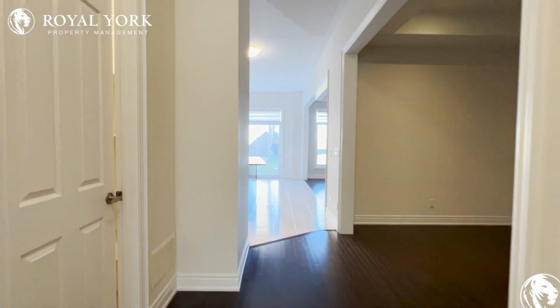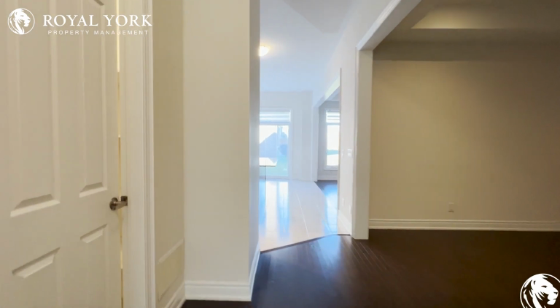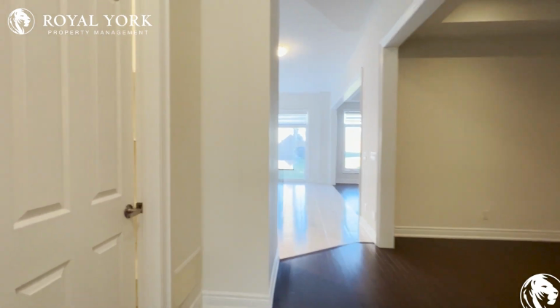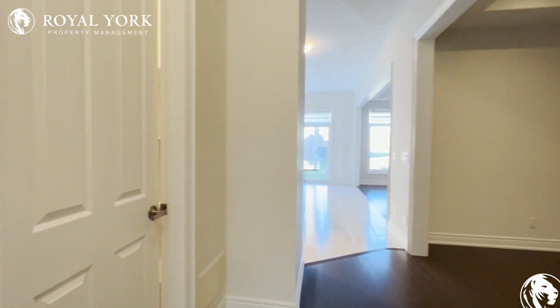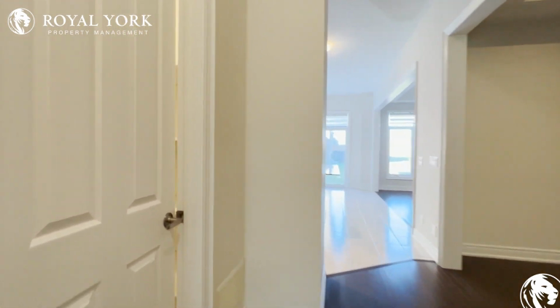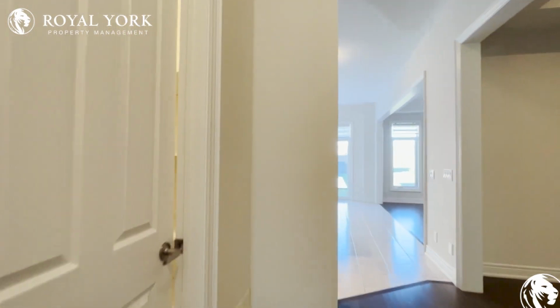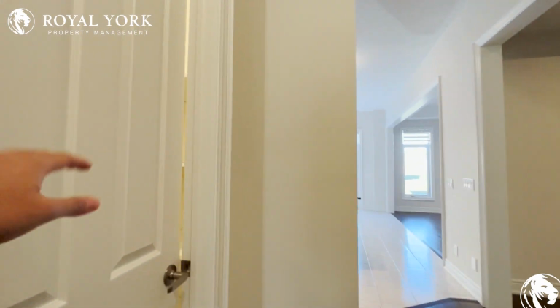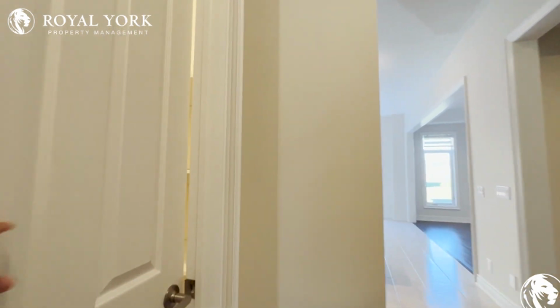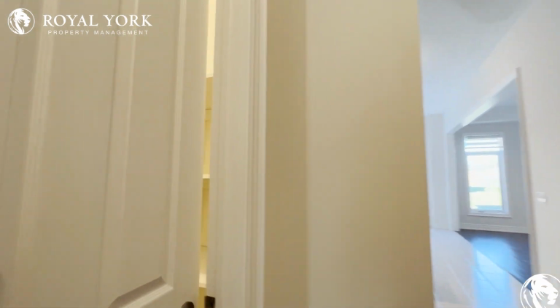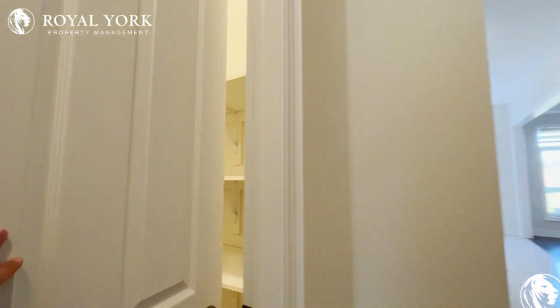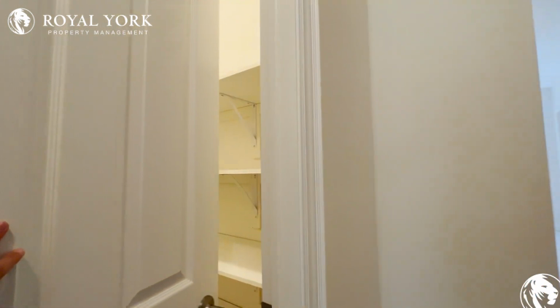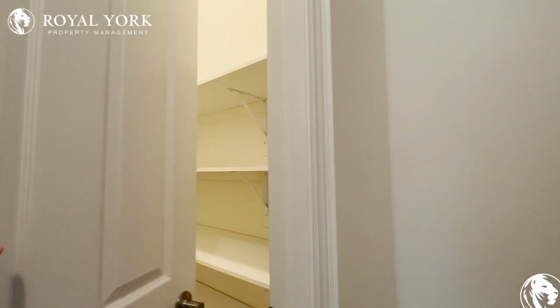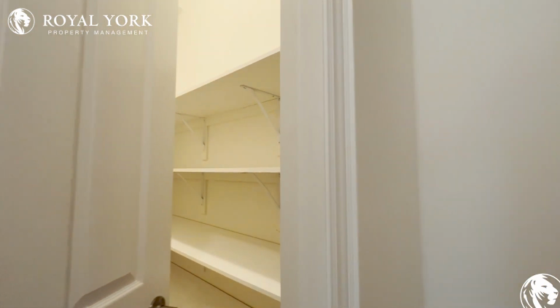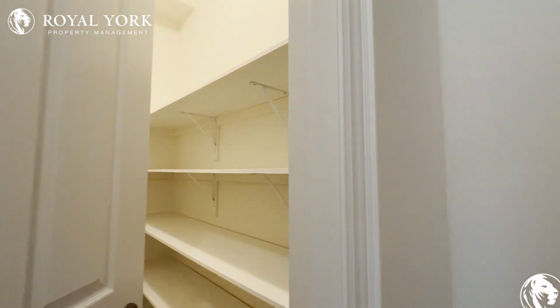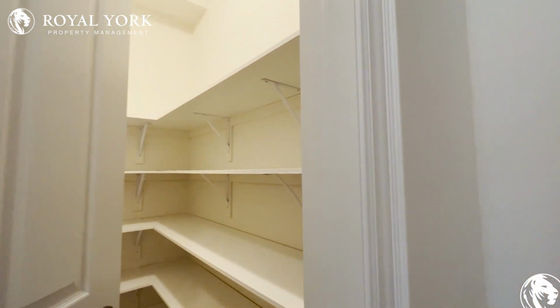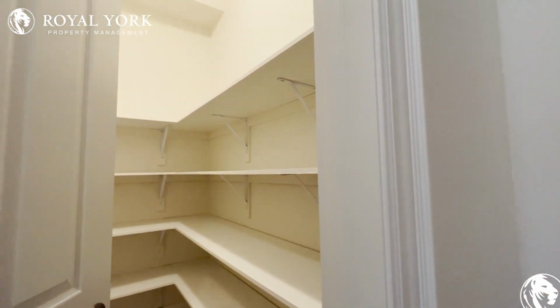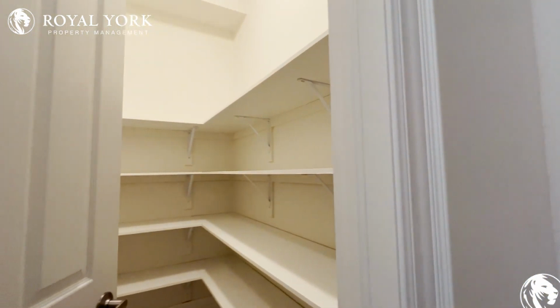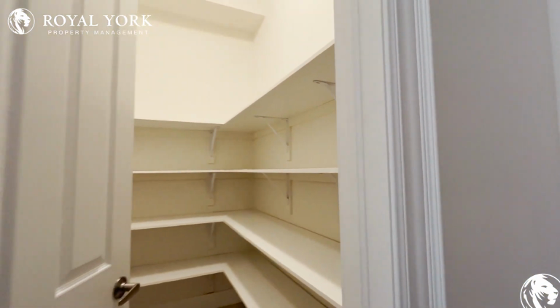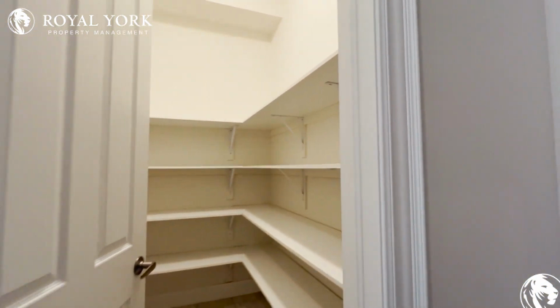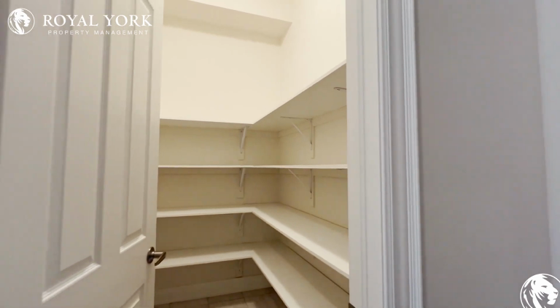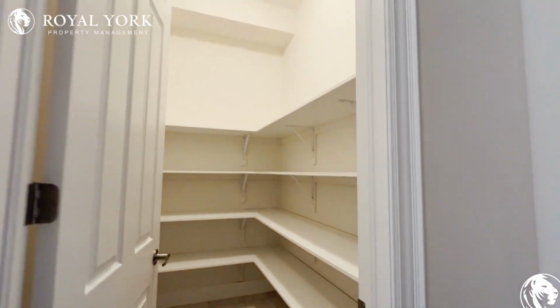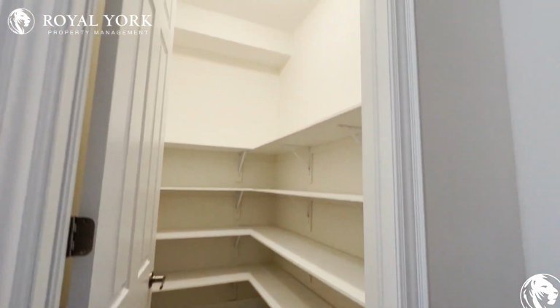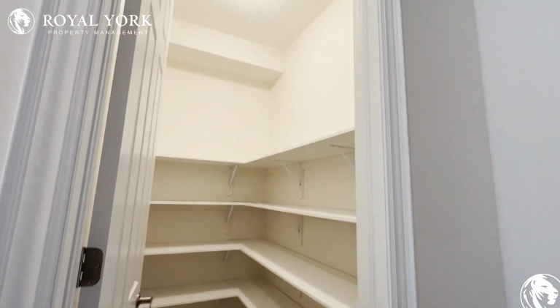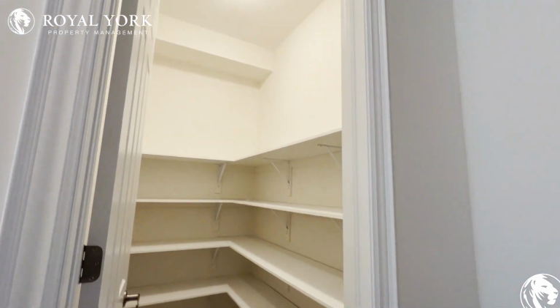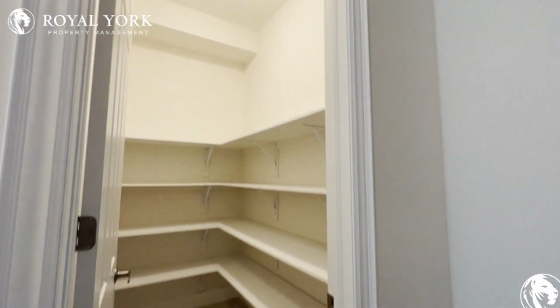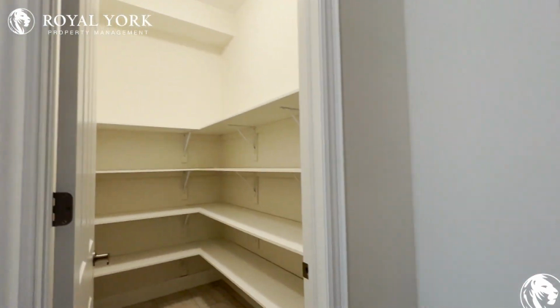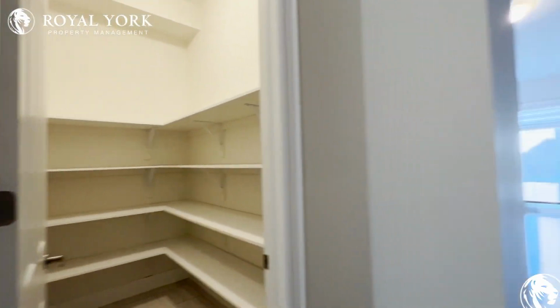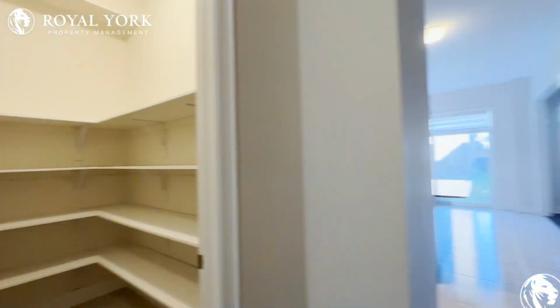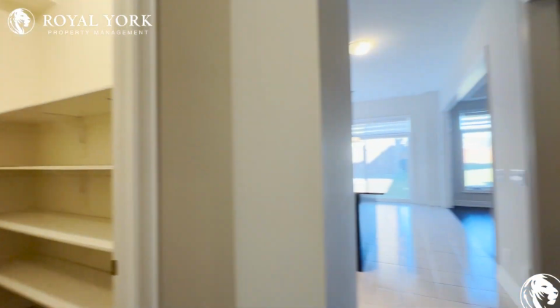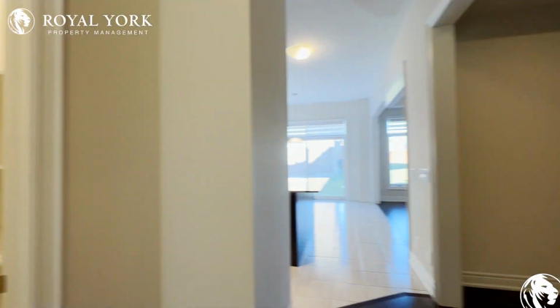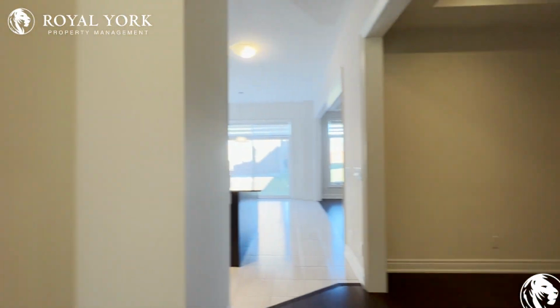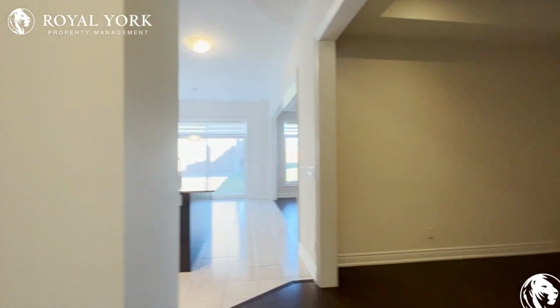You have nice high-end hardwood flooring throughout the entire main space. And then on my left, we have our pantry with tons and tons of space and very high ceilings throughout this entire area.